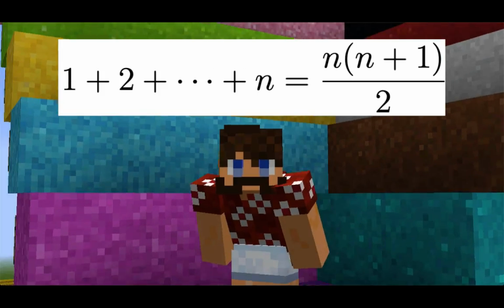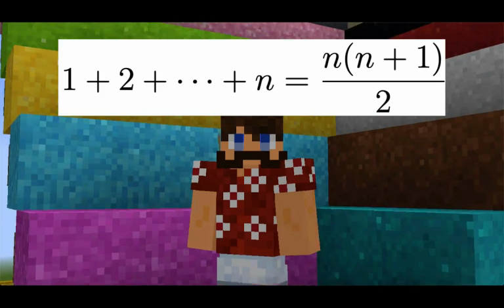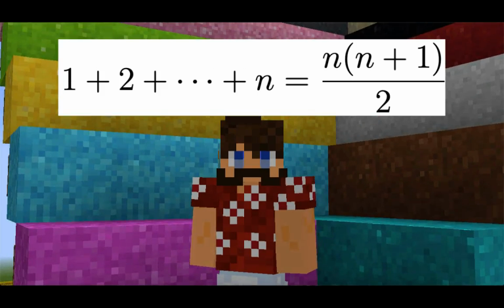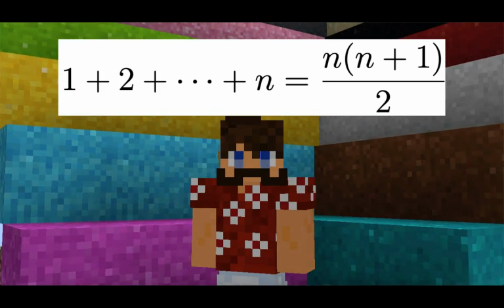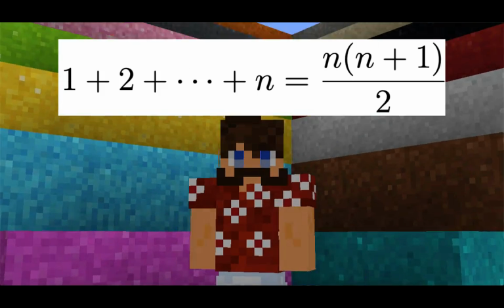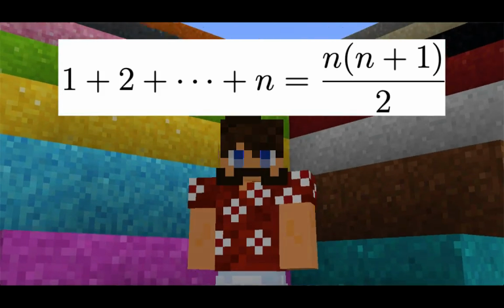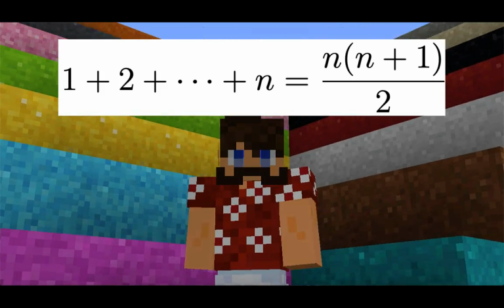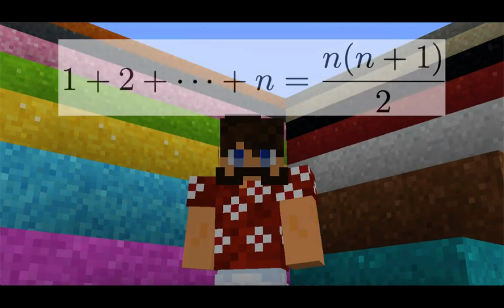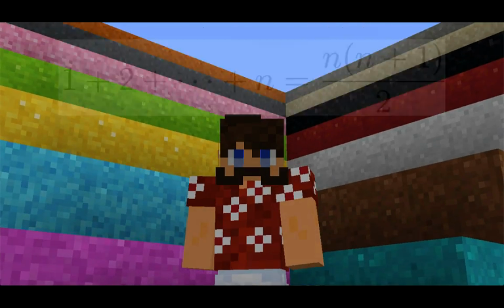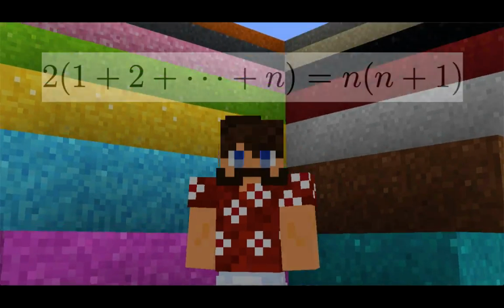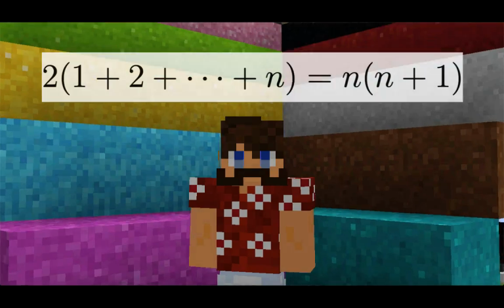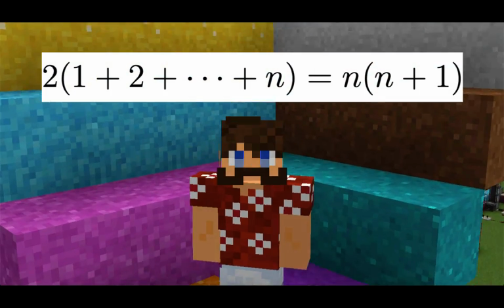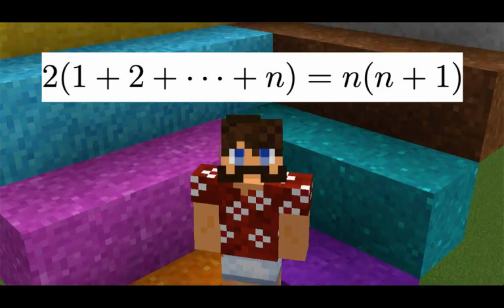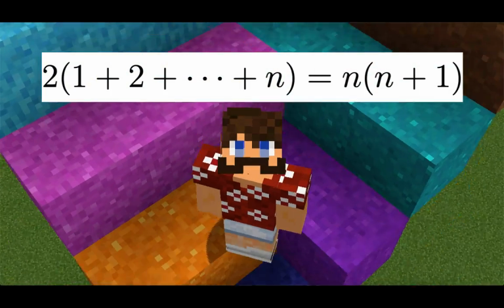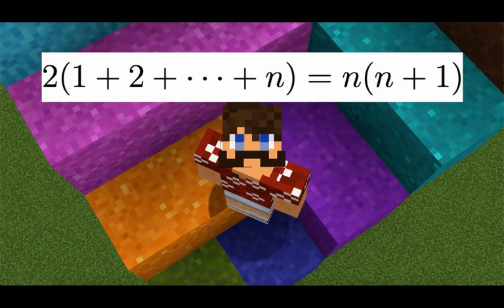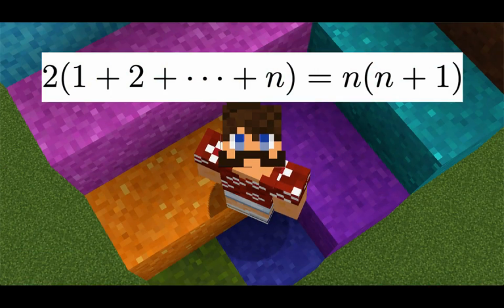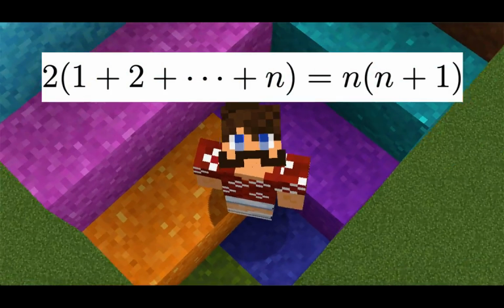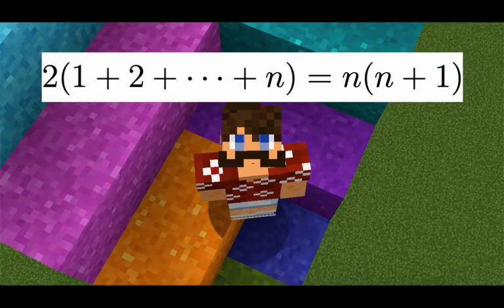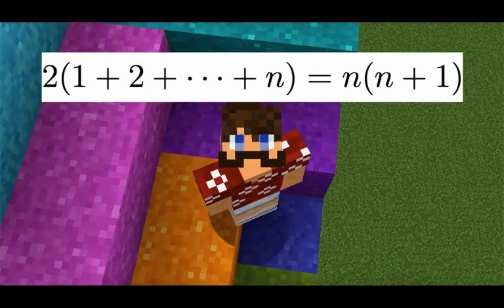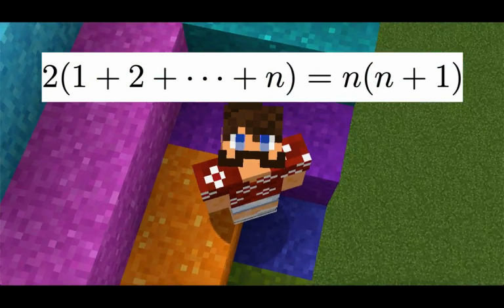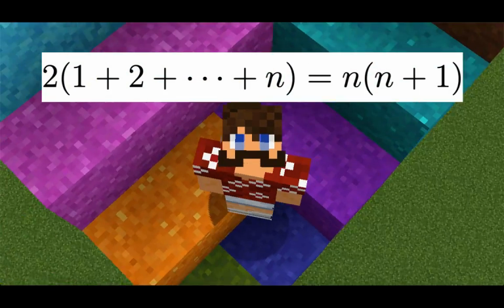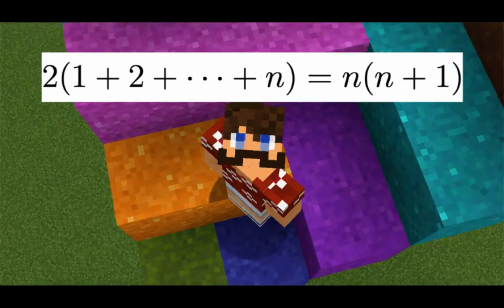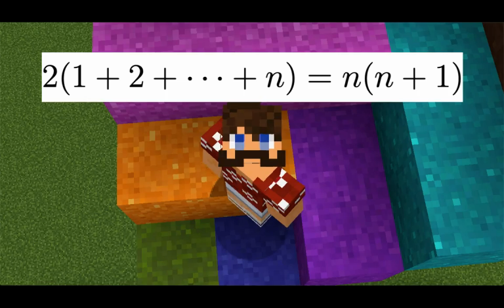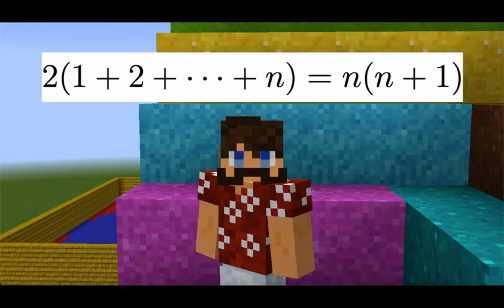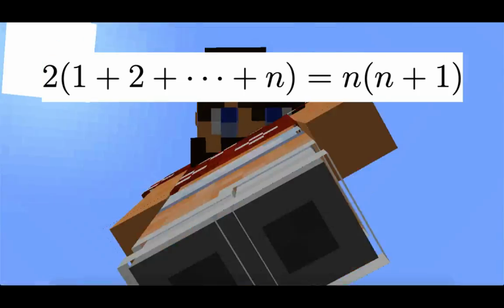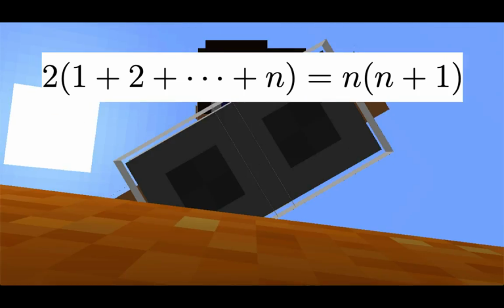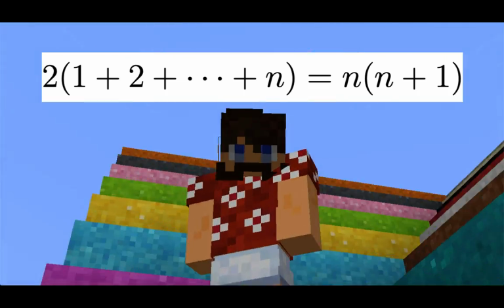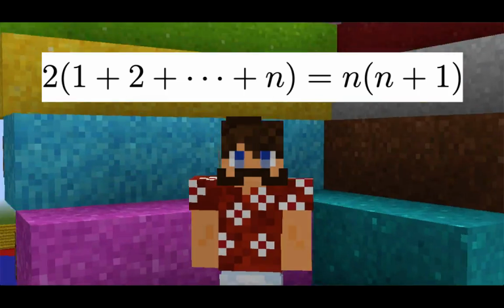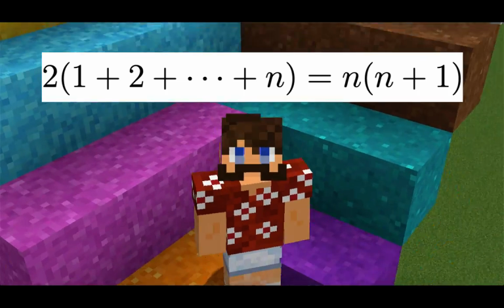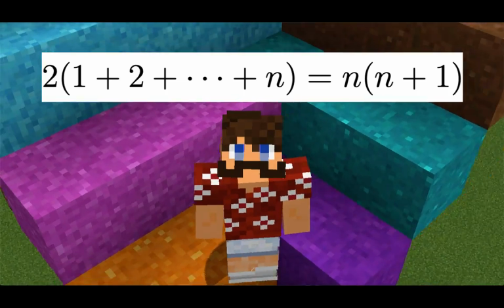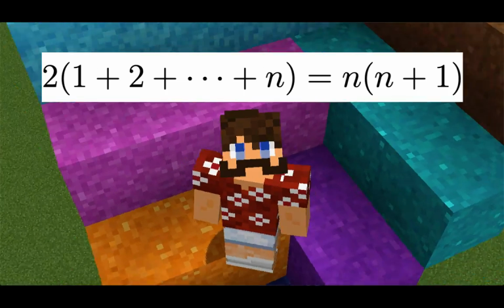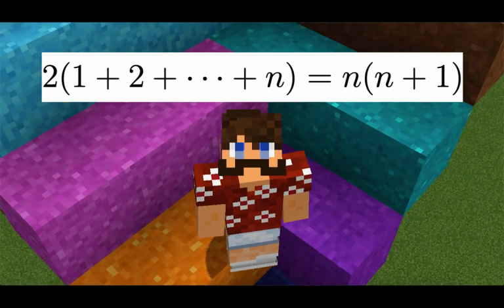In fact, let's multiply both sides of that equation by 2. What I'm going to show you is that 2 times the sum of the first n integers is equal to n times n plus 1. All right, let's get started.